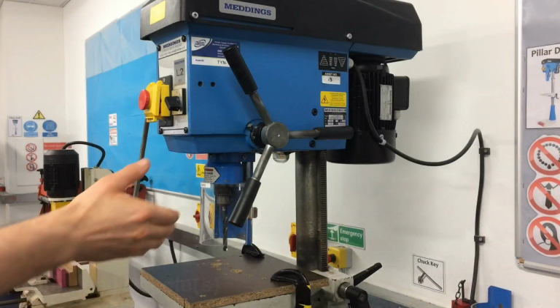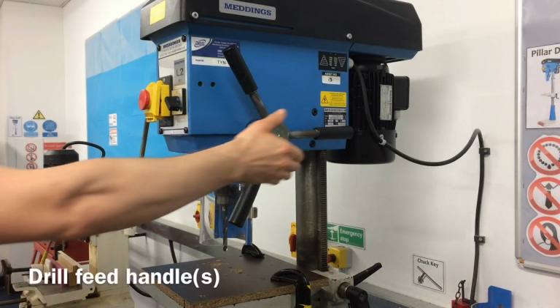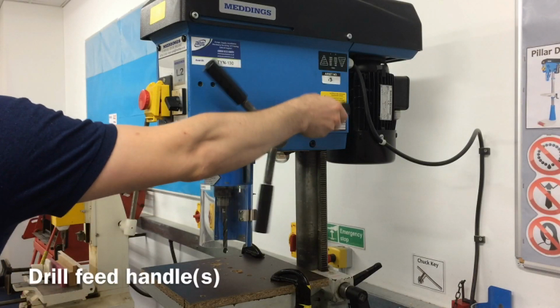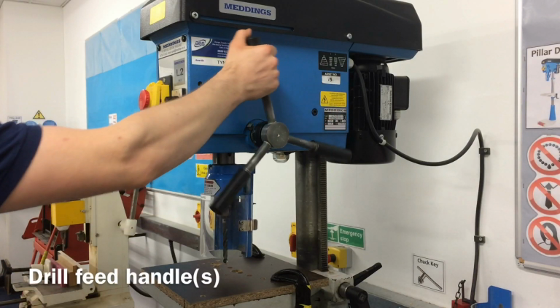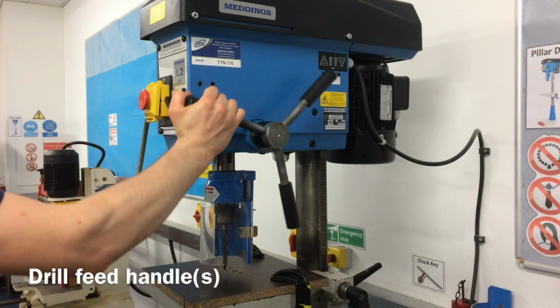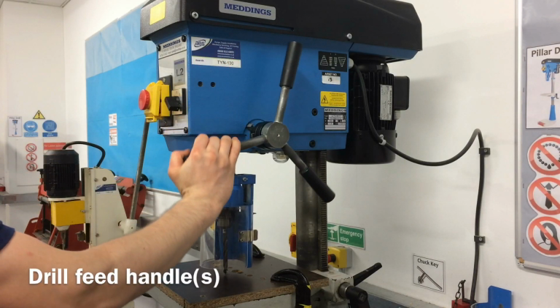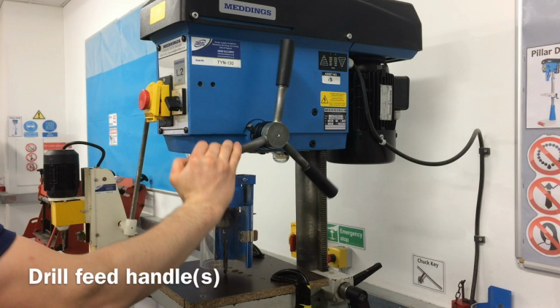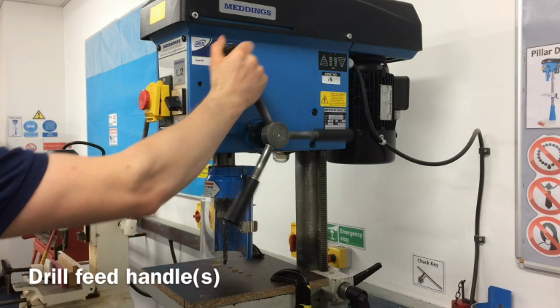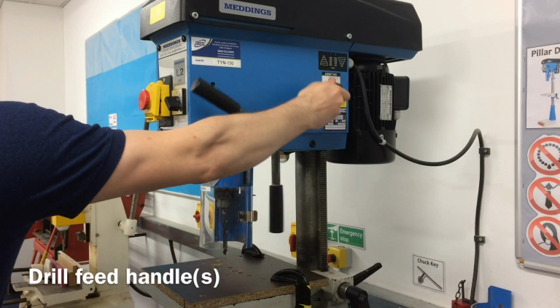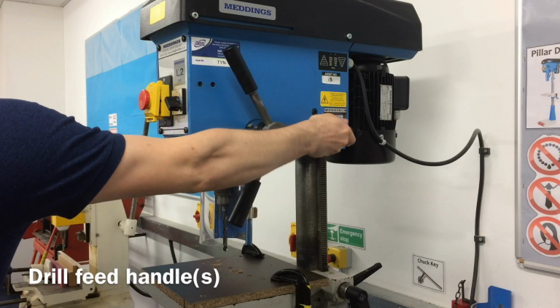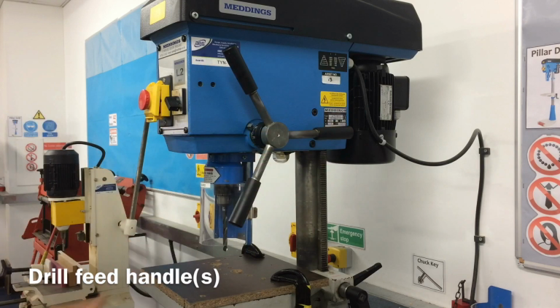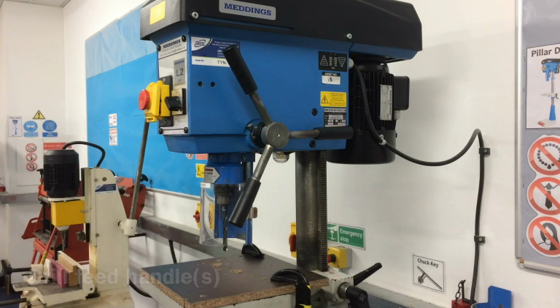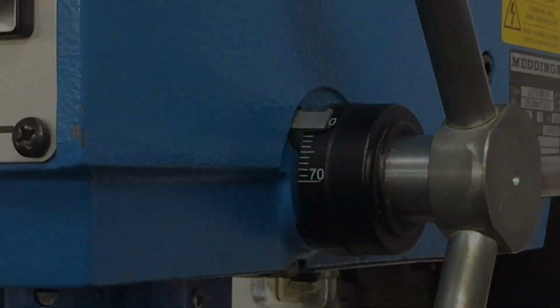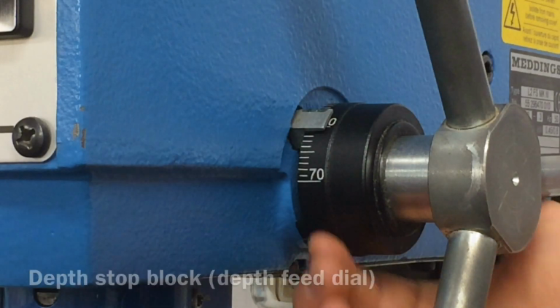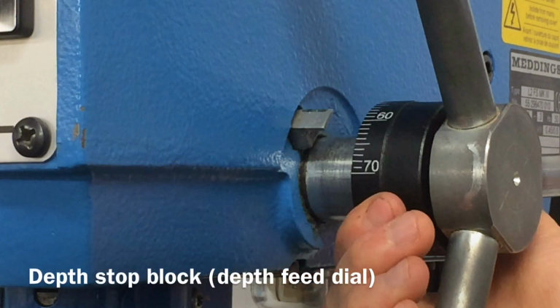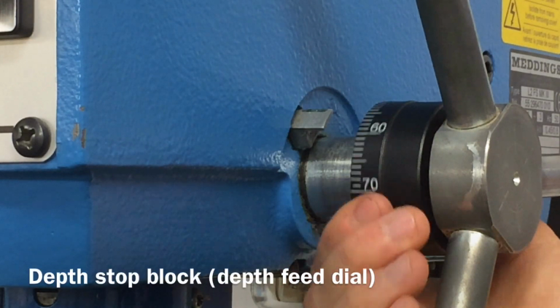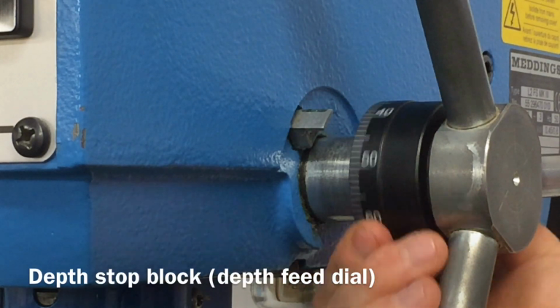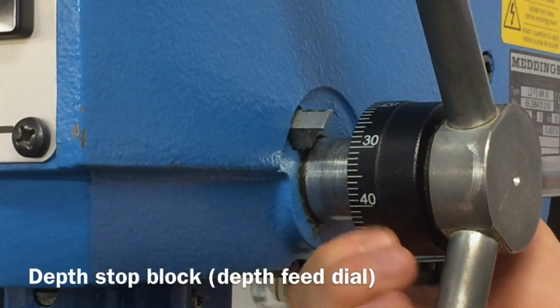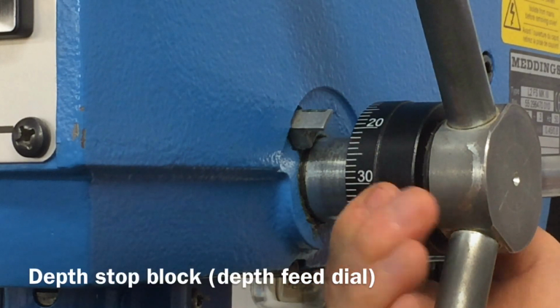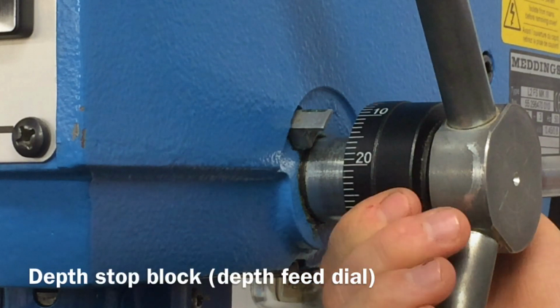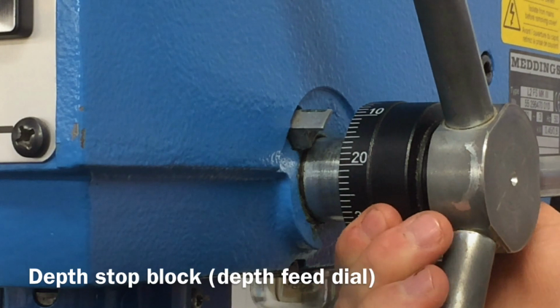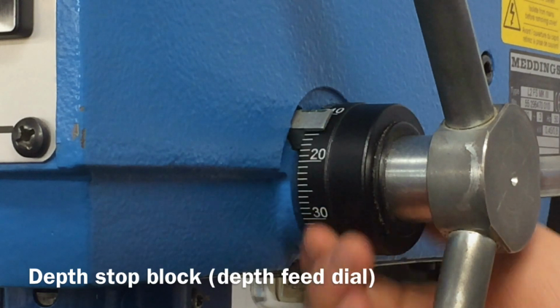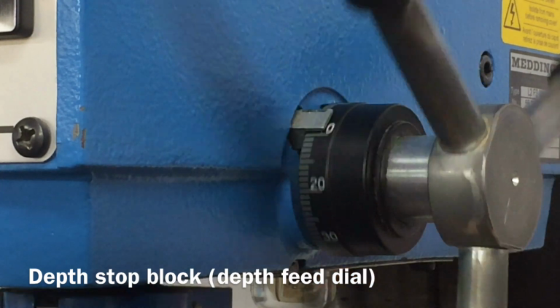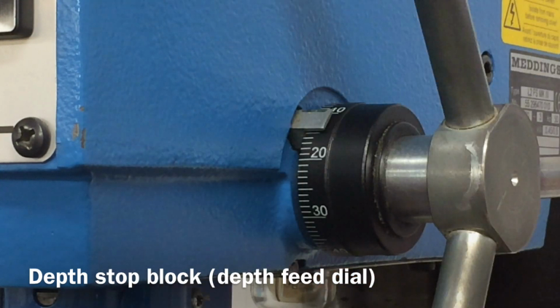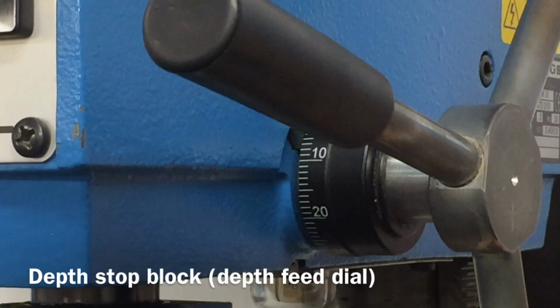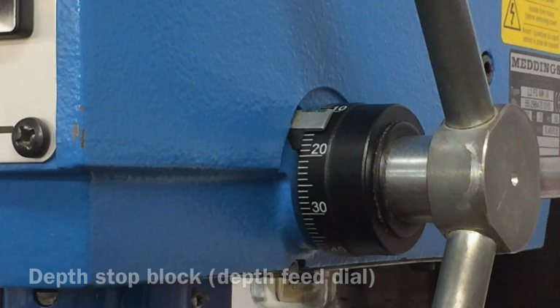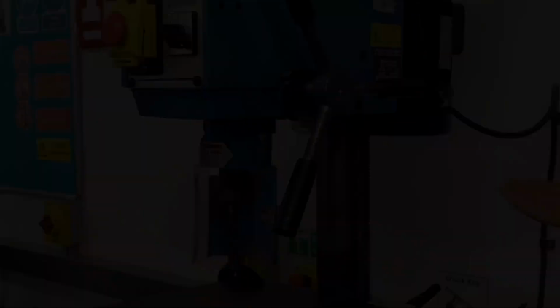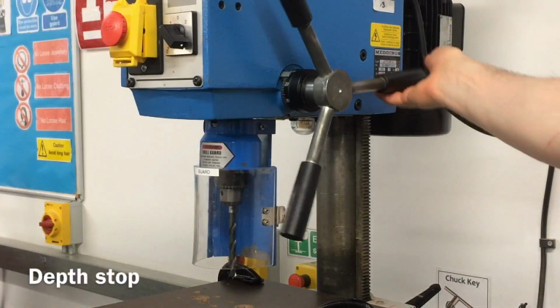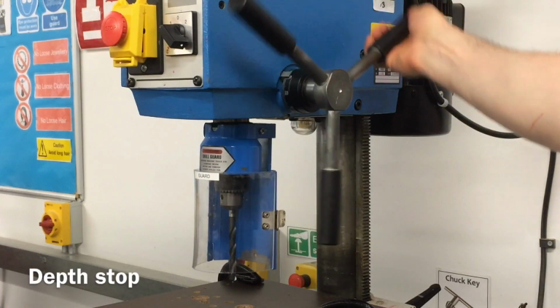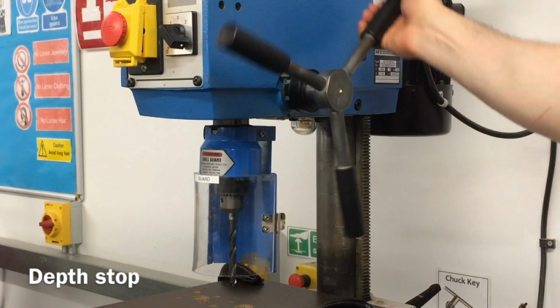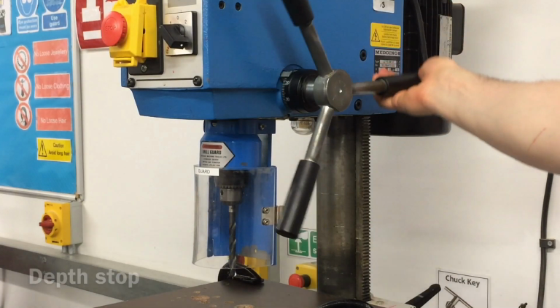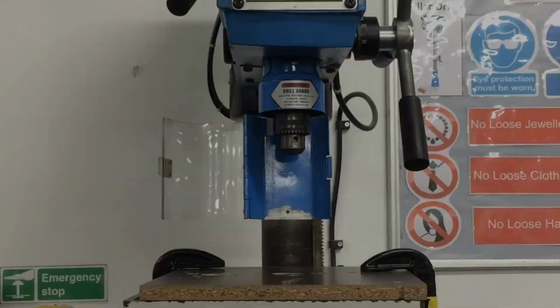The drill feed handles for raising and lowering the drill piece. The depth stop block and depth feed dial for adjusting how far down the drill bit and three-jaw chuck move.